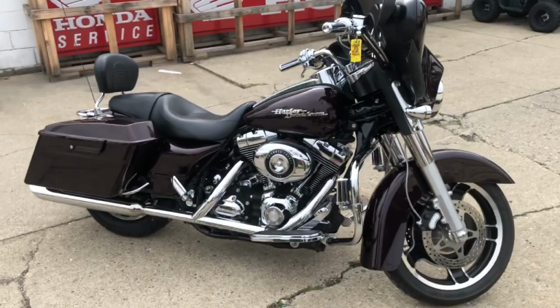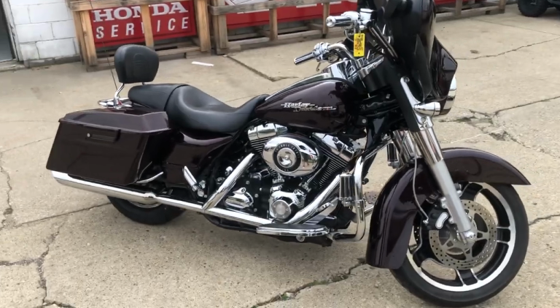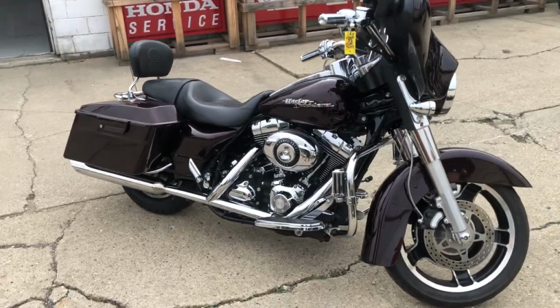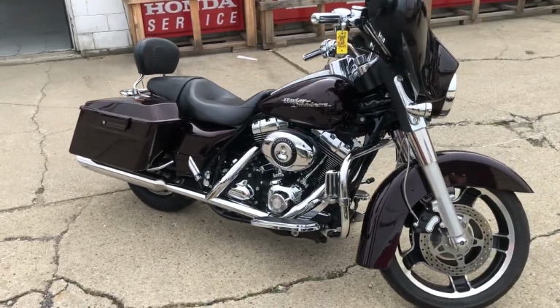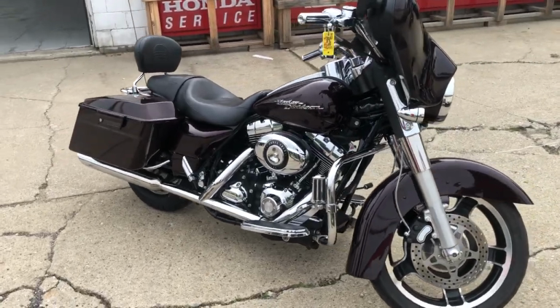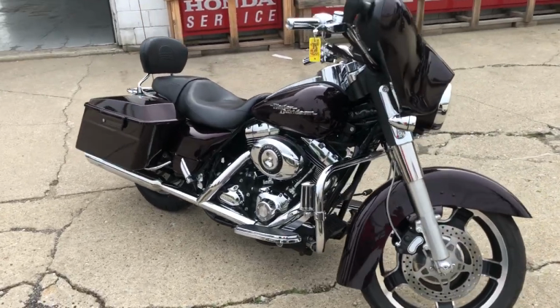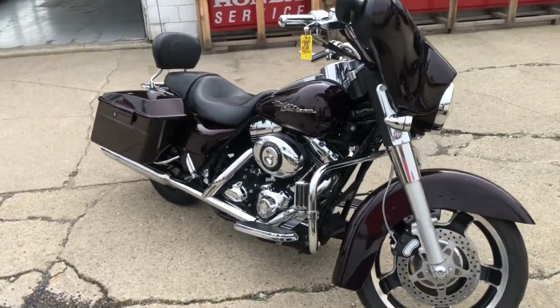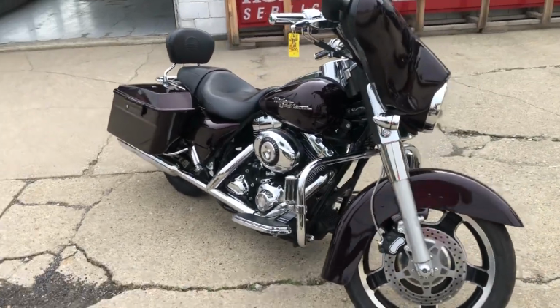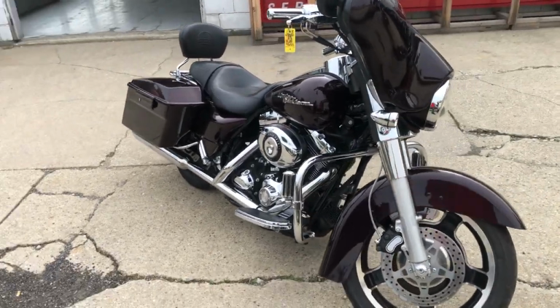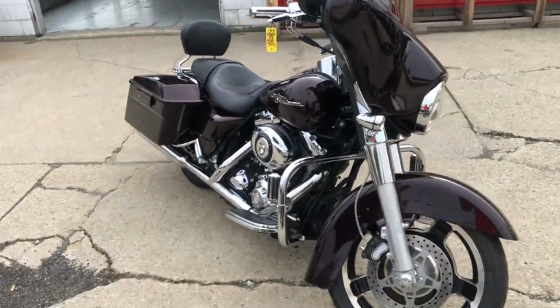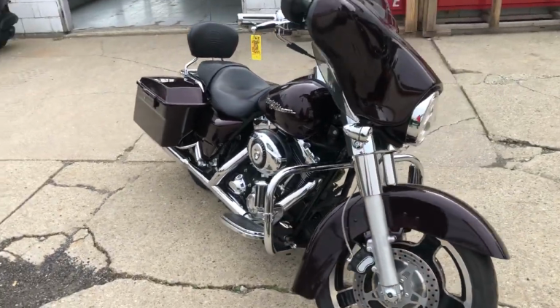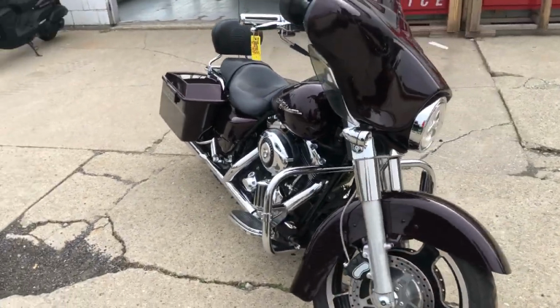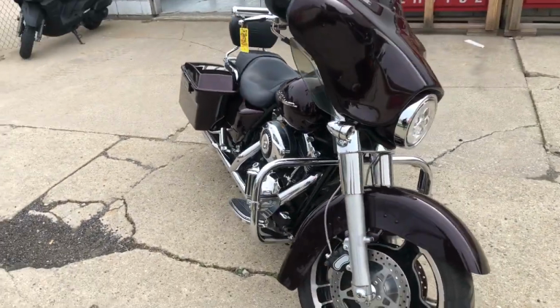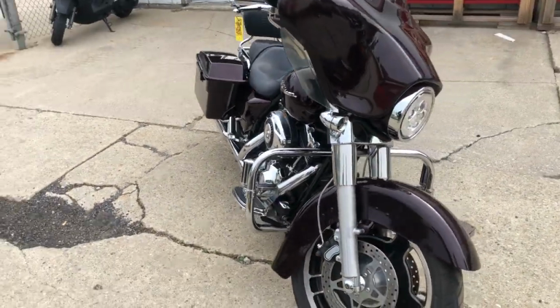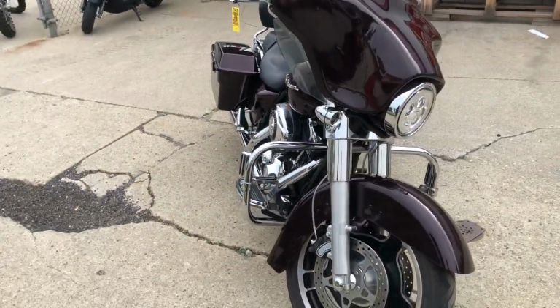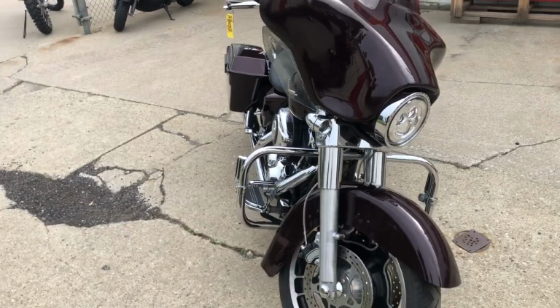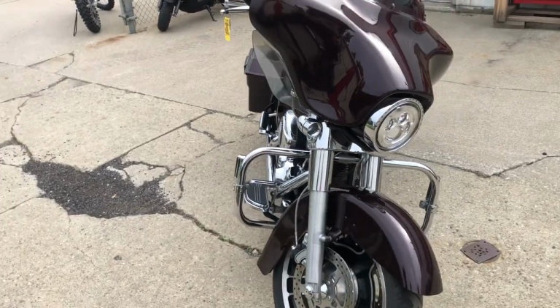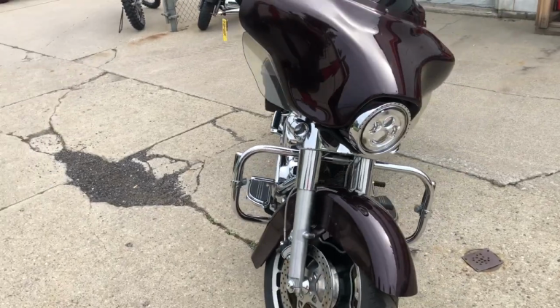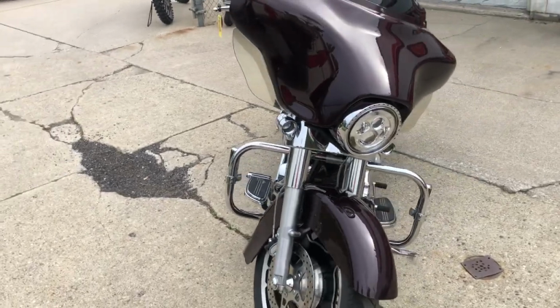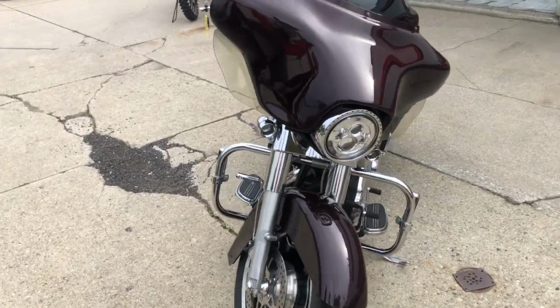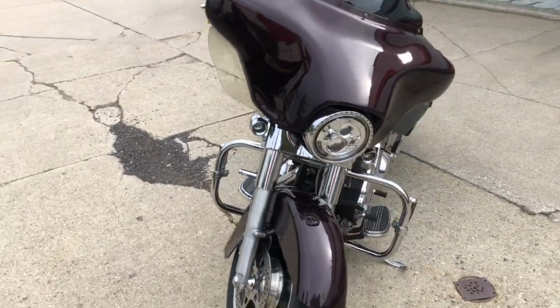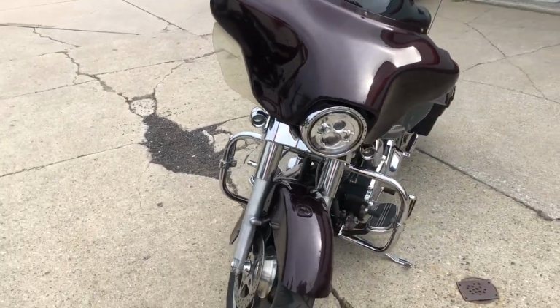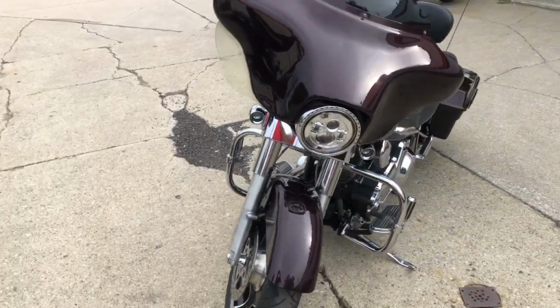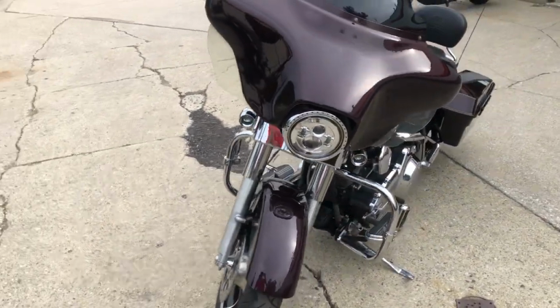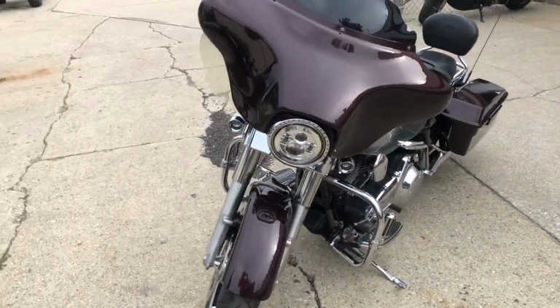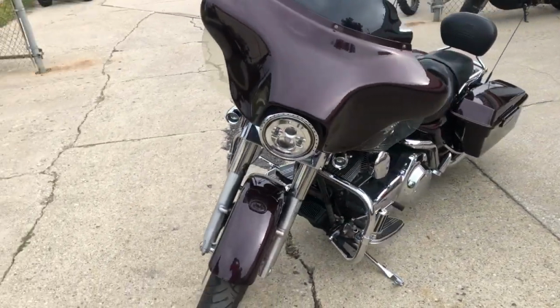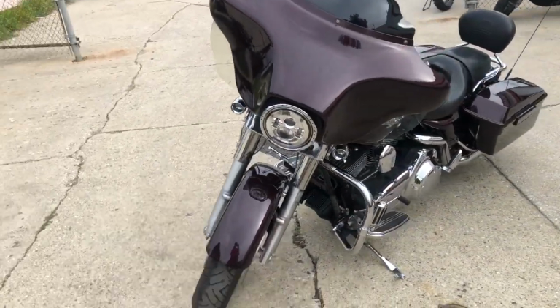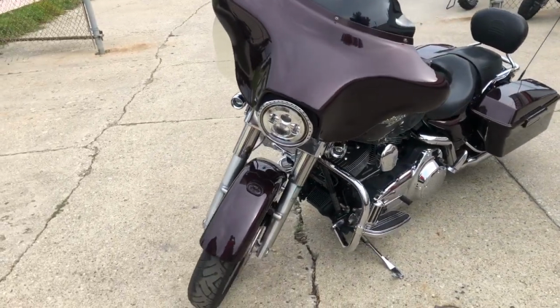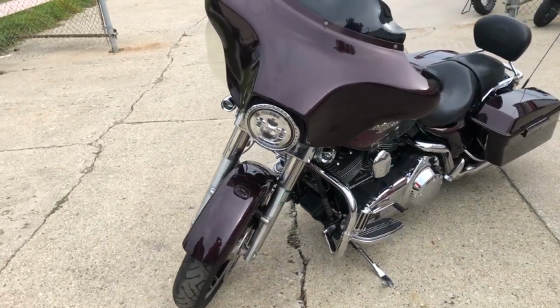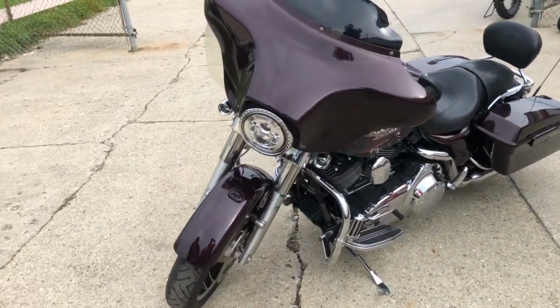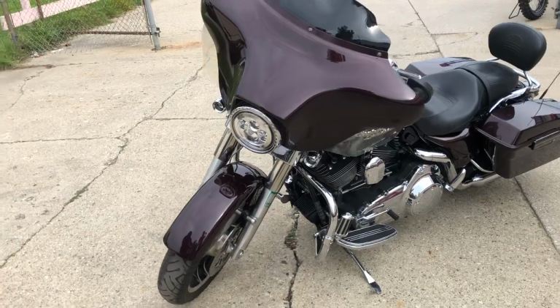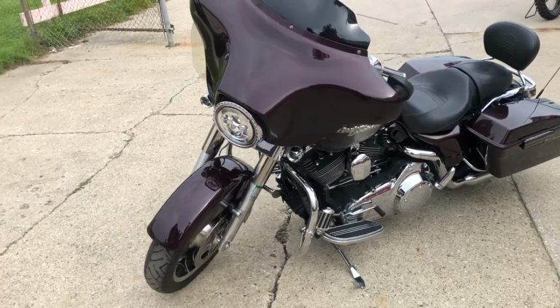This thing runs strong, needs nothing — you can buy it with confidence. It's a great bike for the money. That's an '07 Street Glide in black cherry. Give us a call, we're at 810-648-9500.